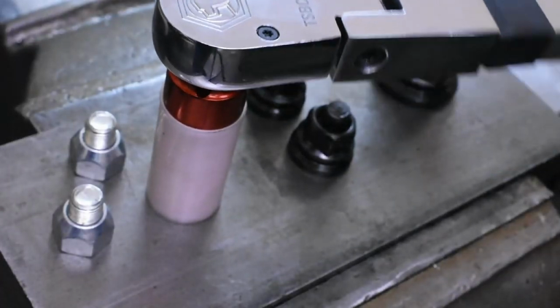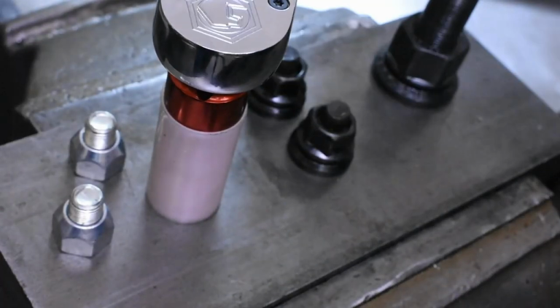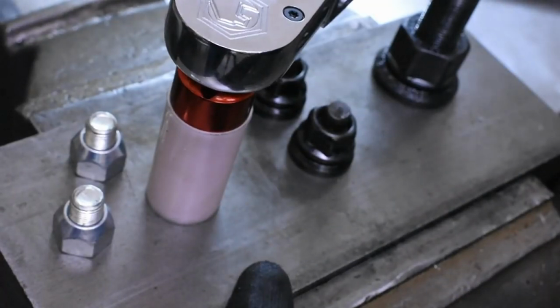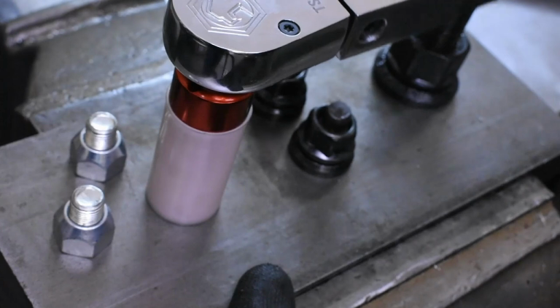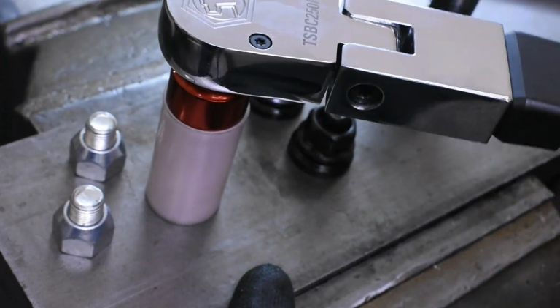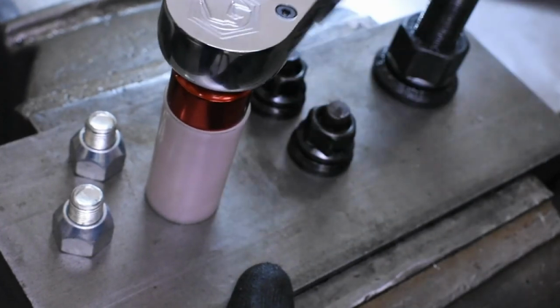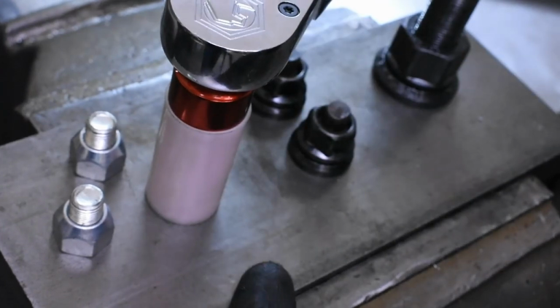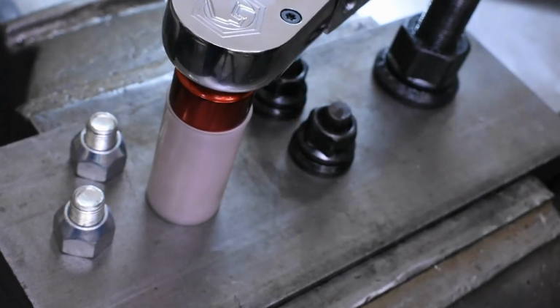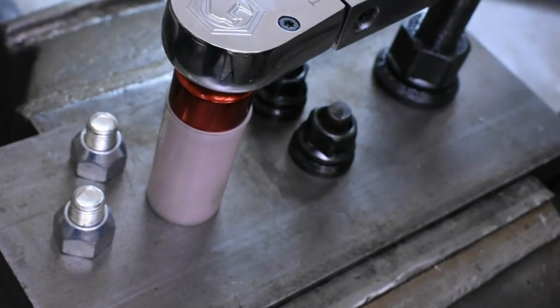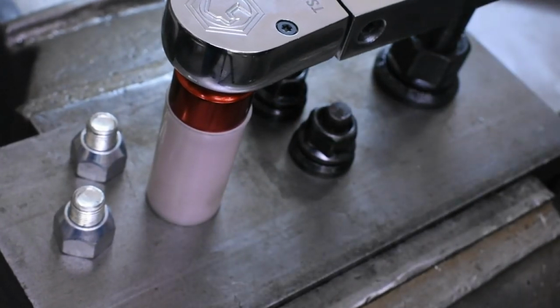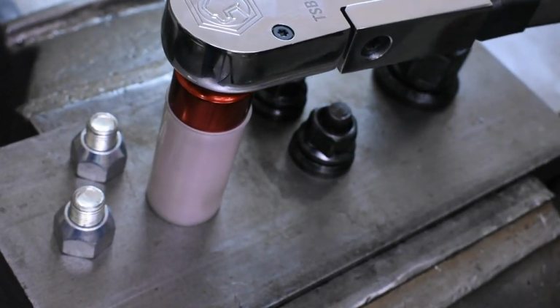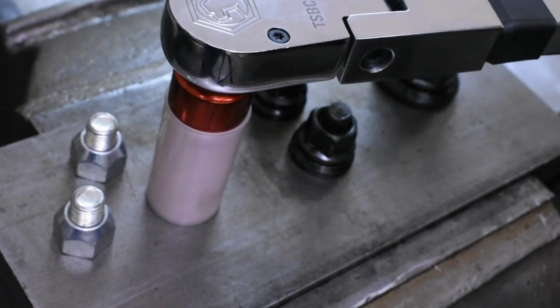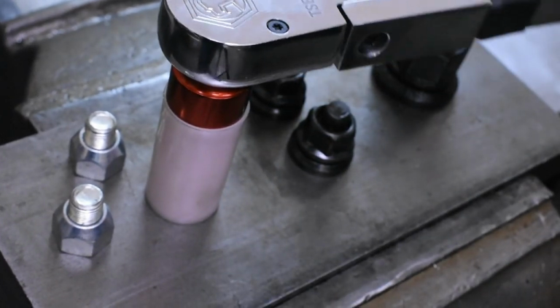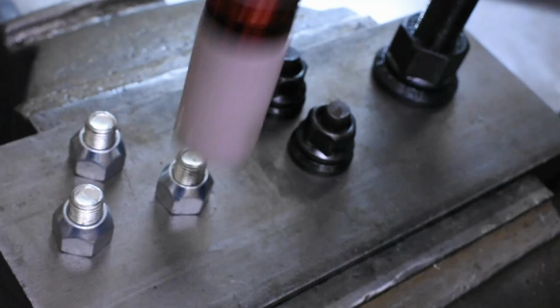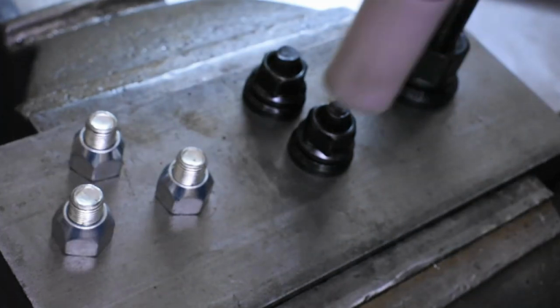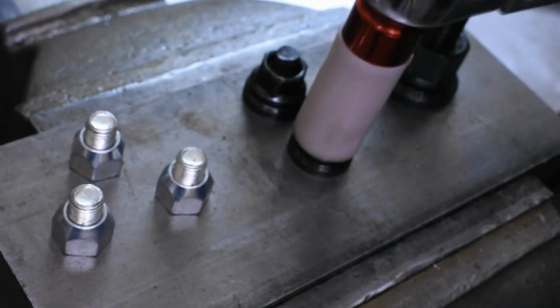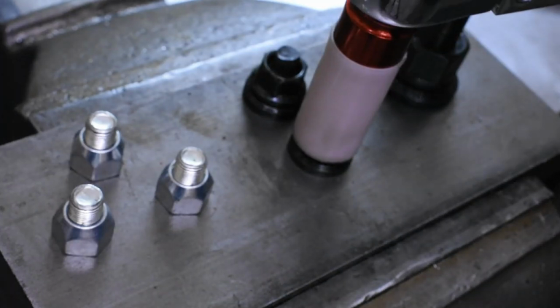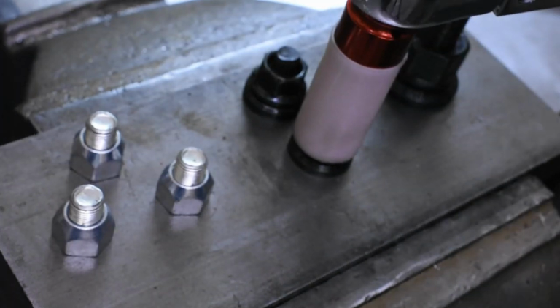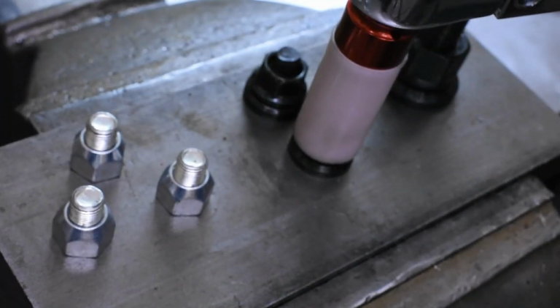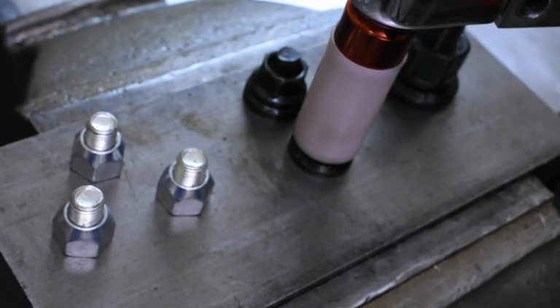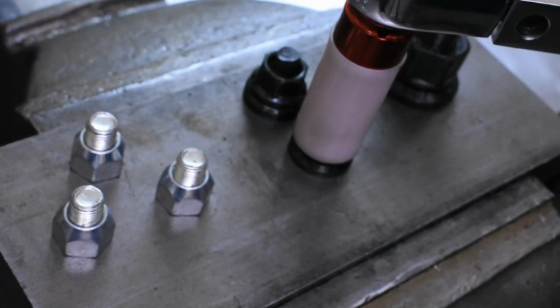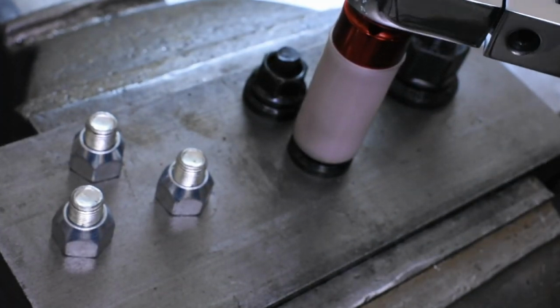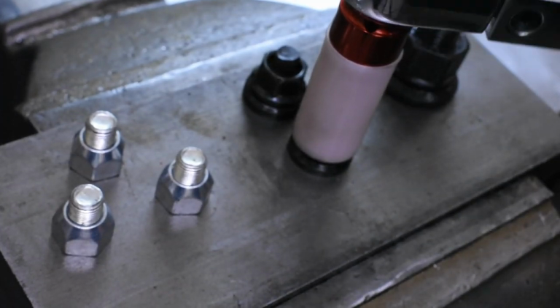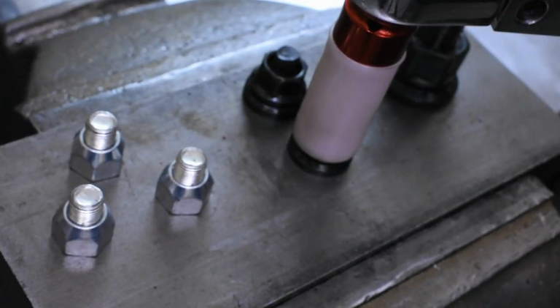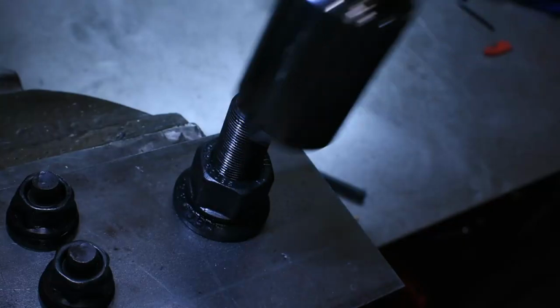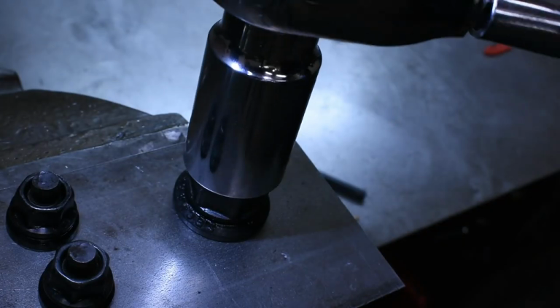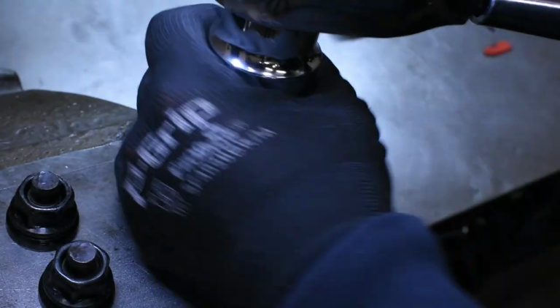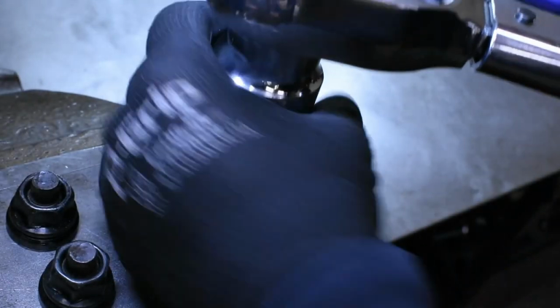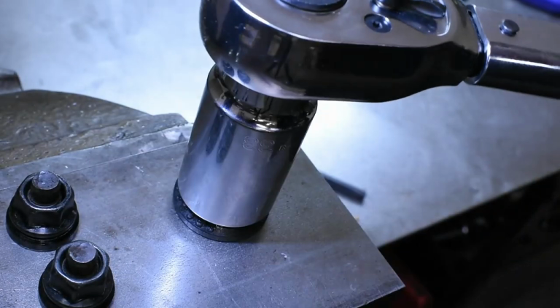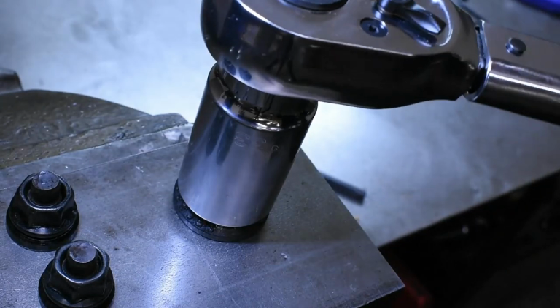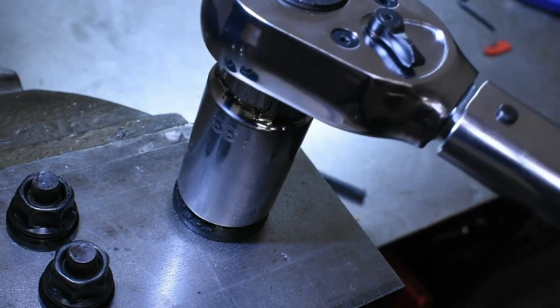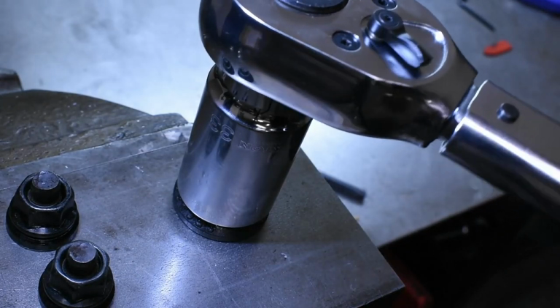We have three different sizes with three different torque specs. Half-inch is 100 foot-pounds, 14 millimeter from an F-350 Super Duty is 150 foot-pounds, and this big rig lug nut is 500 foot-pounds, which required this three-quarter inch torque wrench.